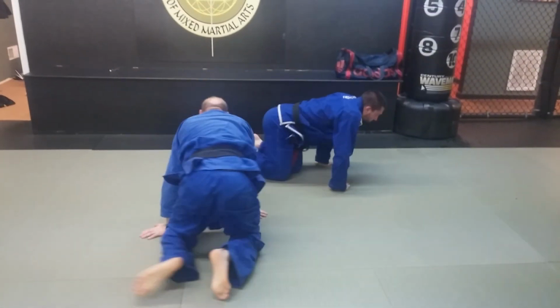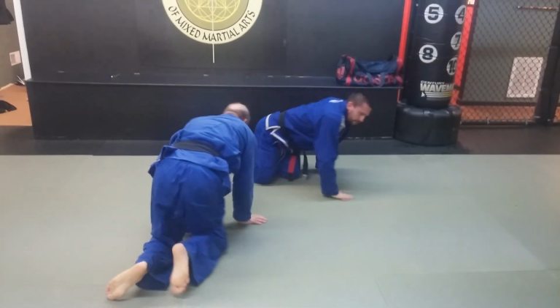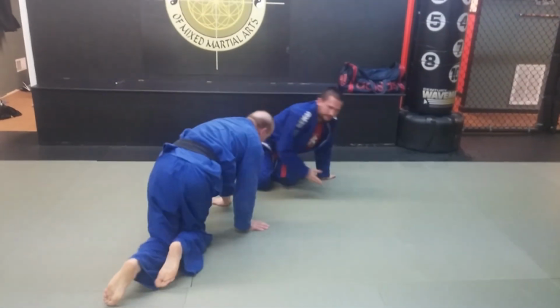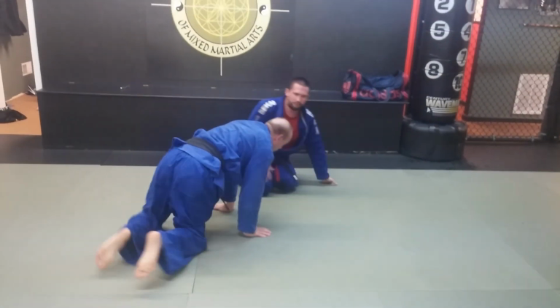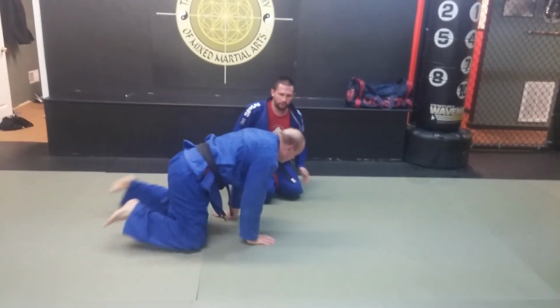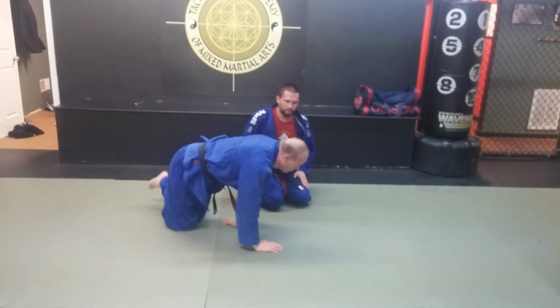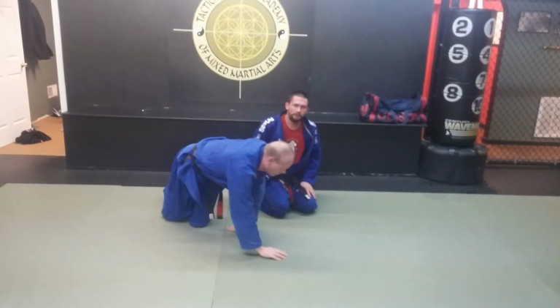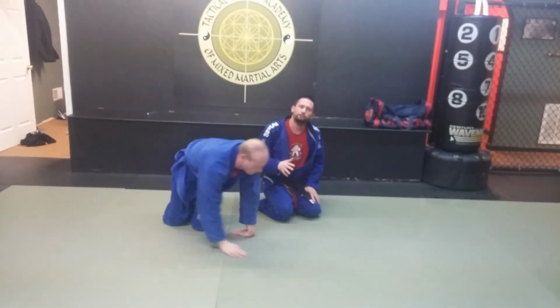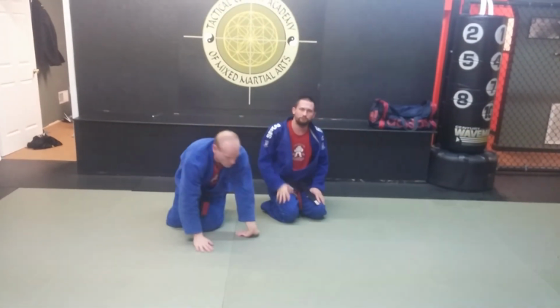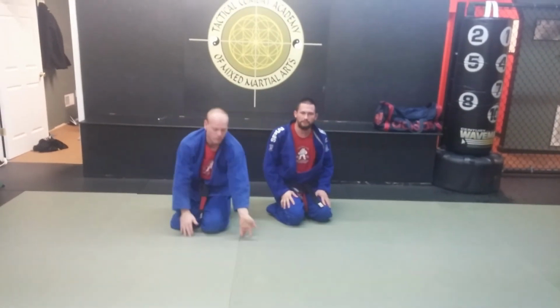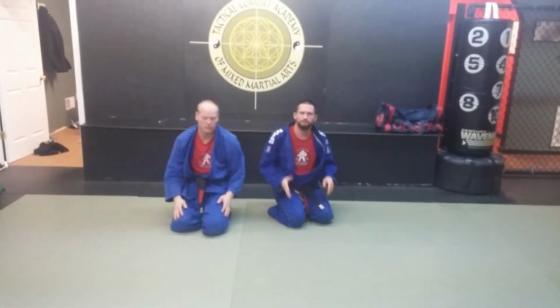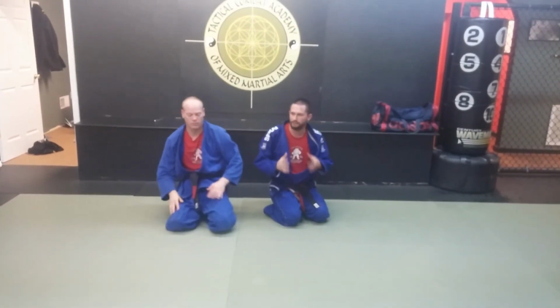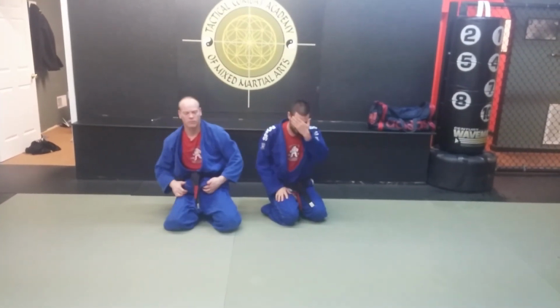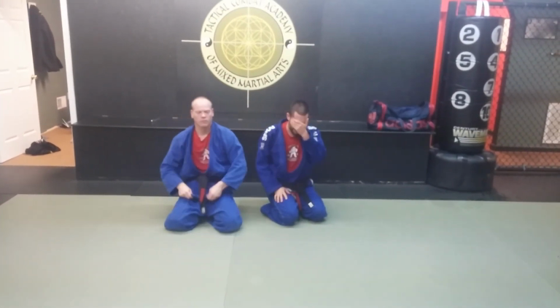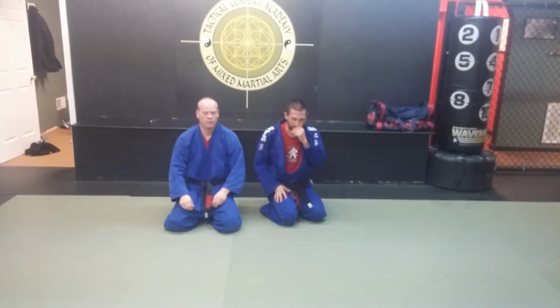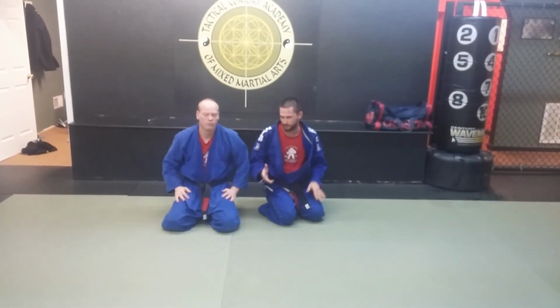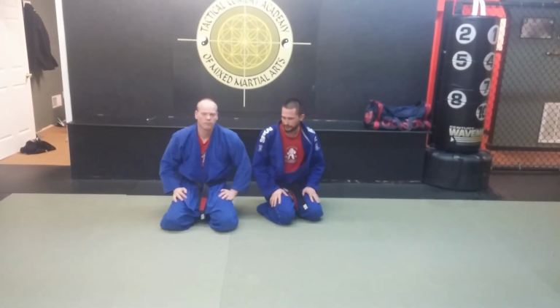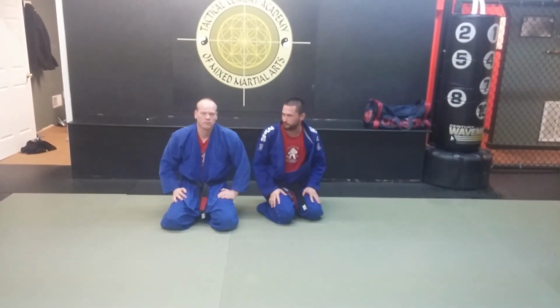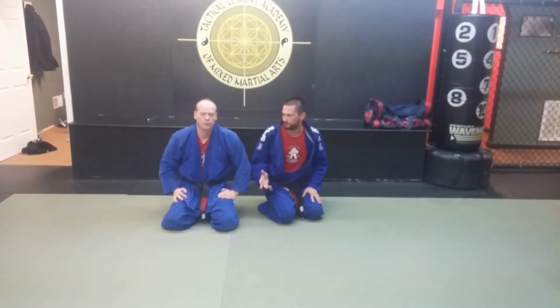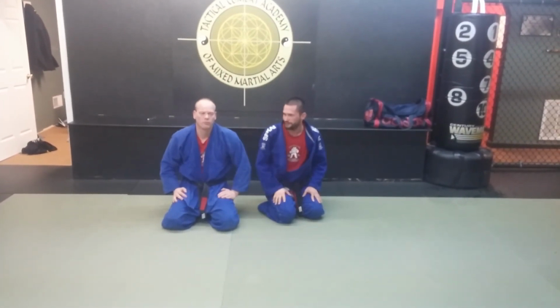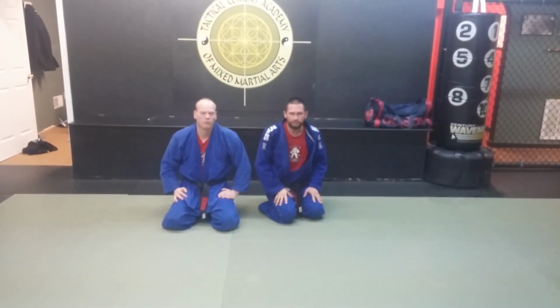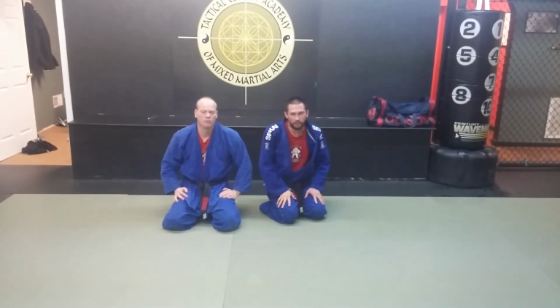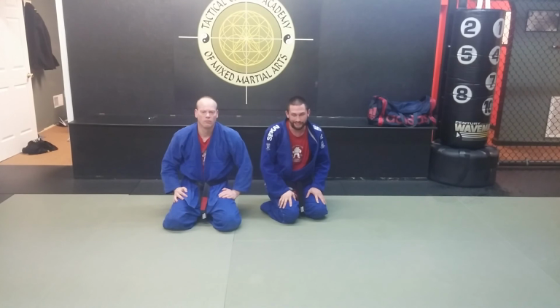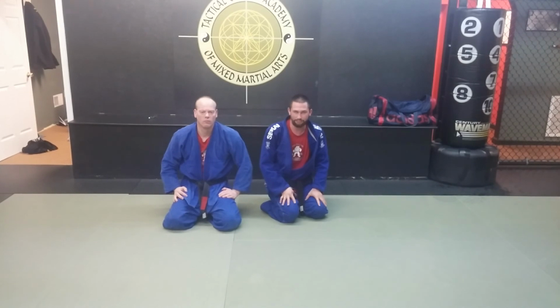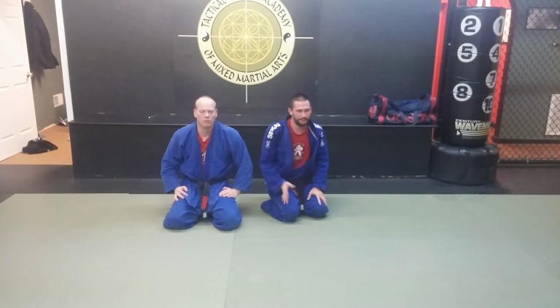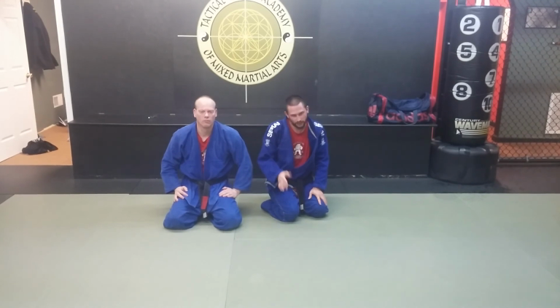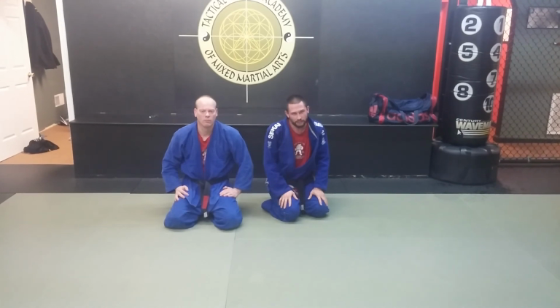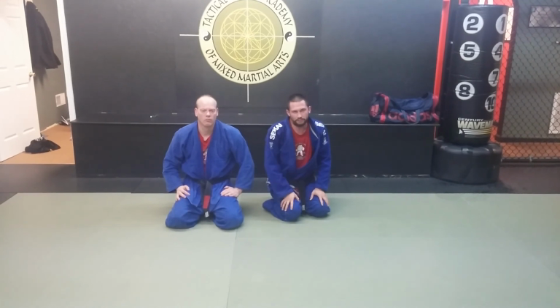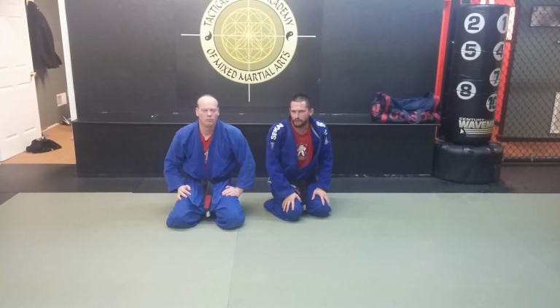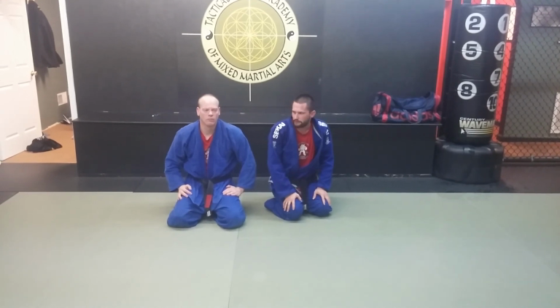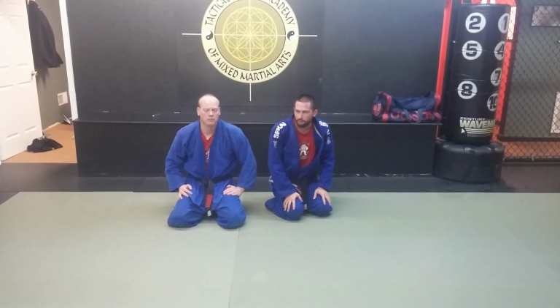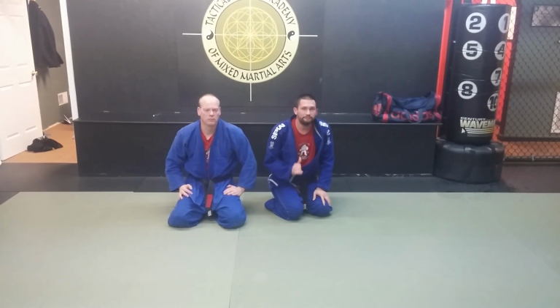So there's one attack from turtle and then two from side mount. Hopefully you guys can play around with them. The last two we literally just thought about in the last five minutes, so it's up to you guys to play around with.